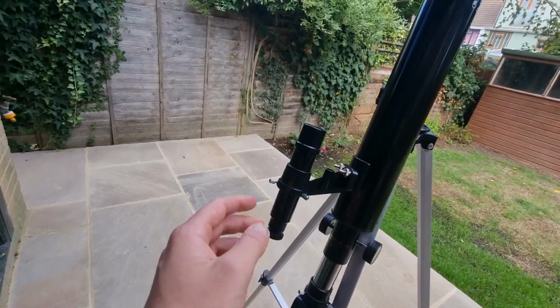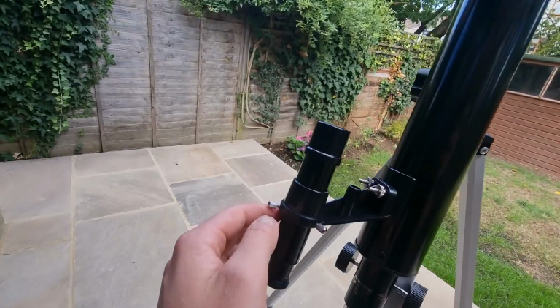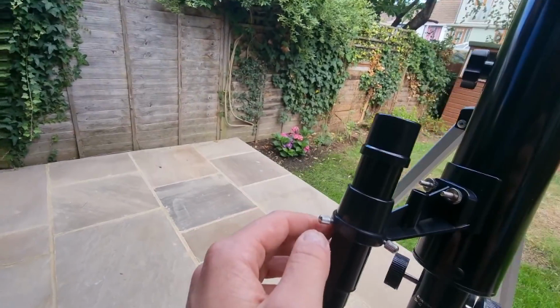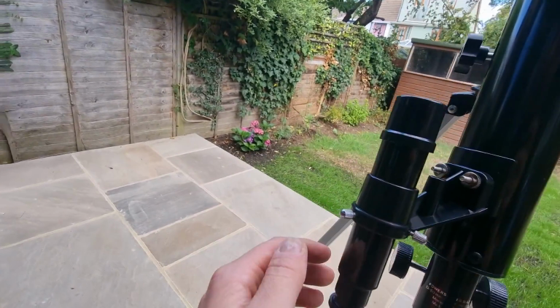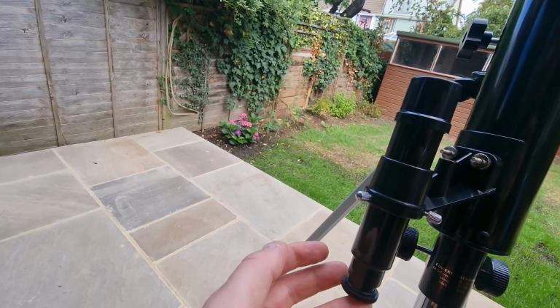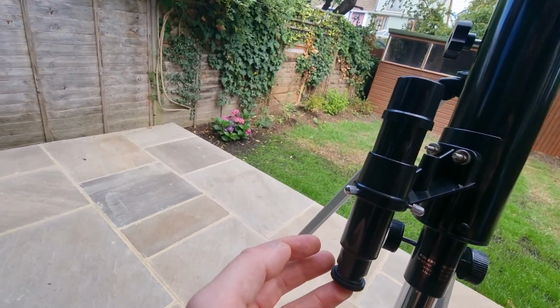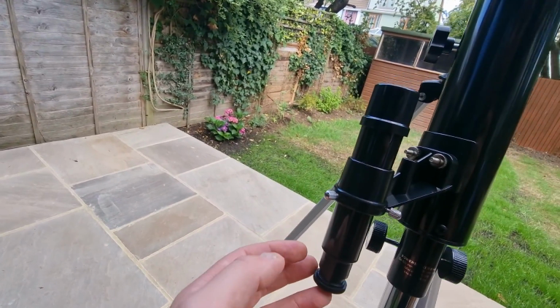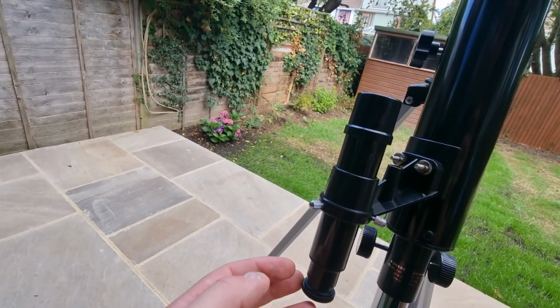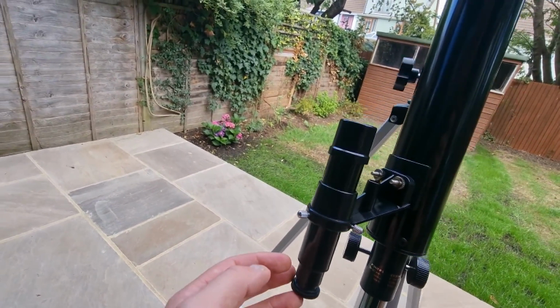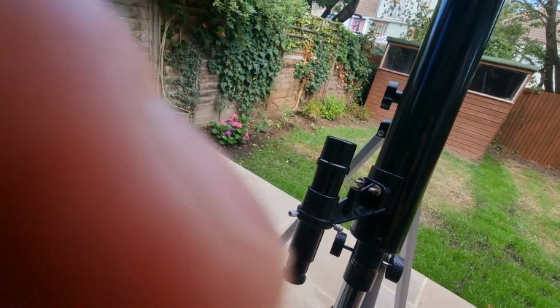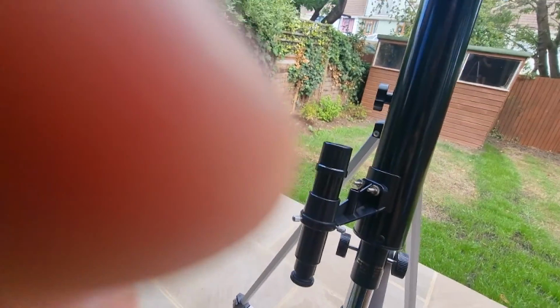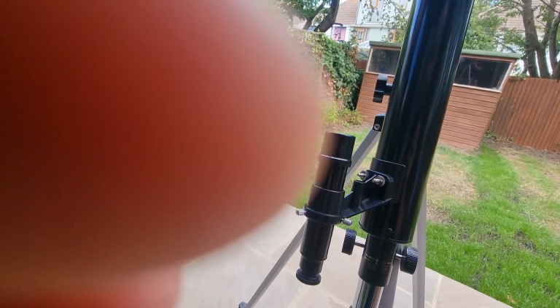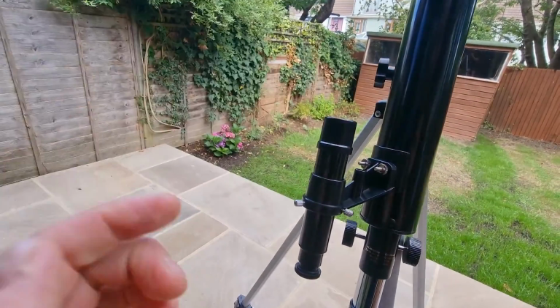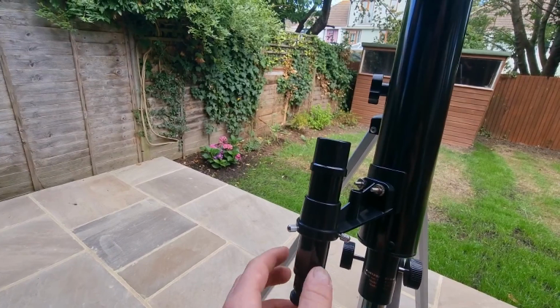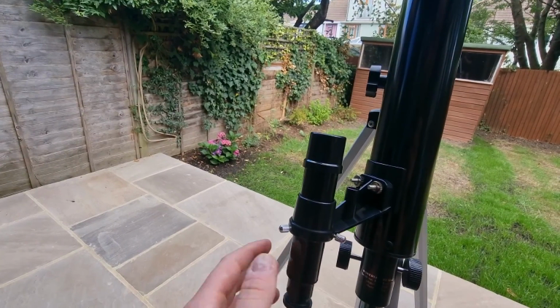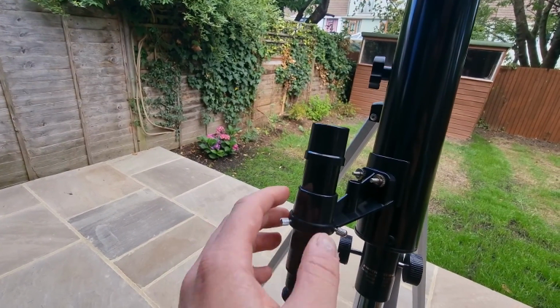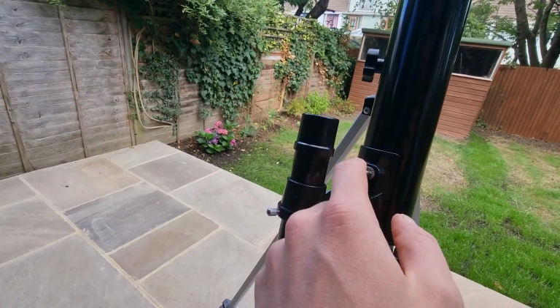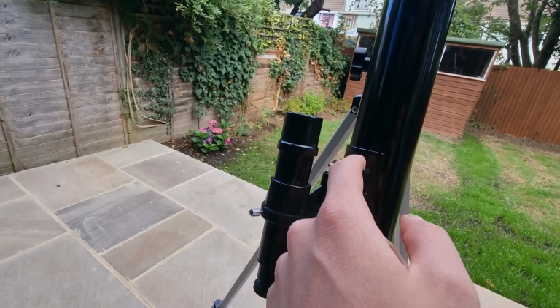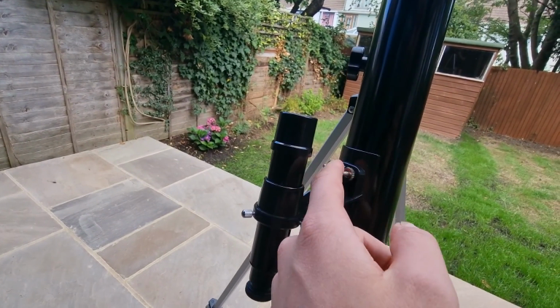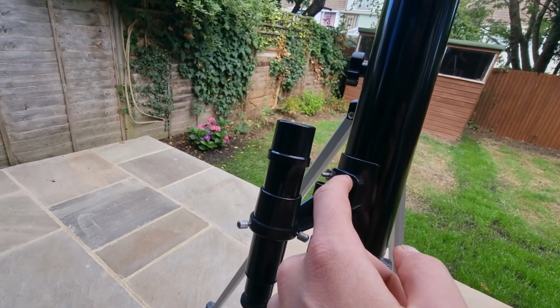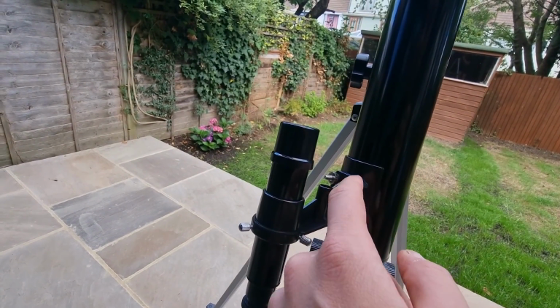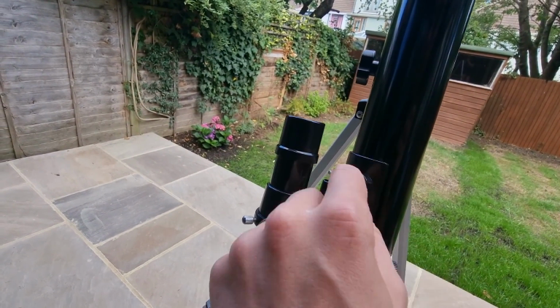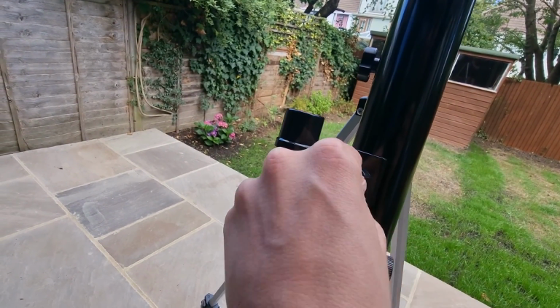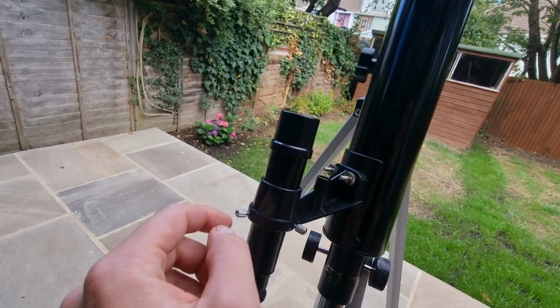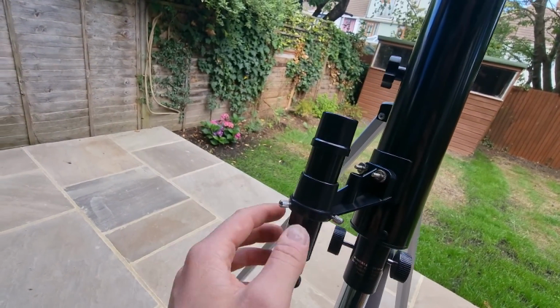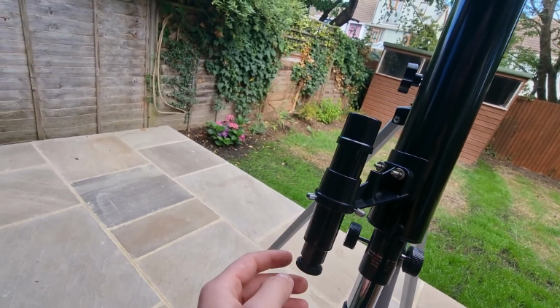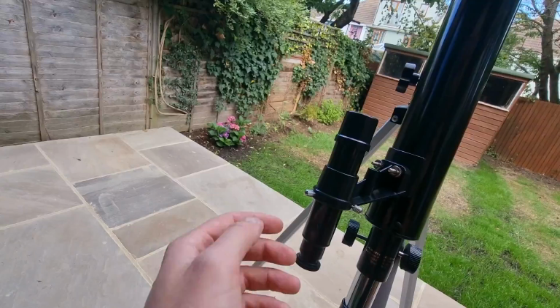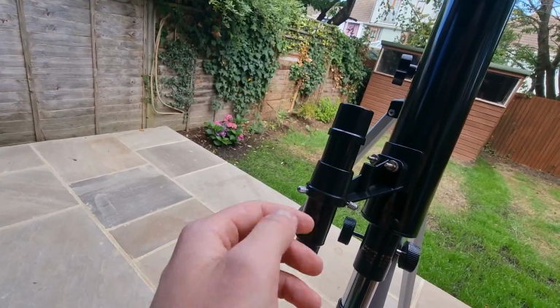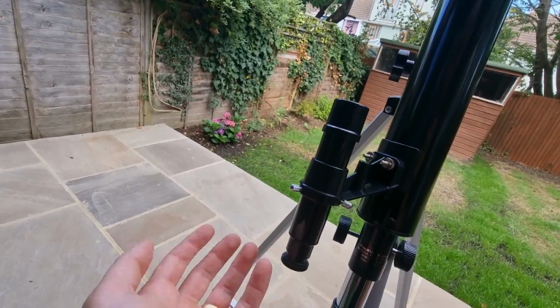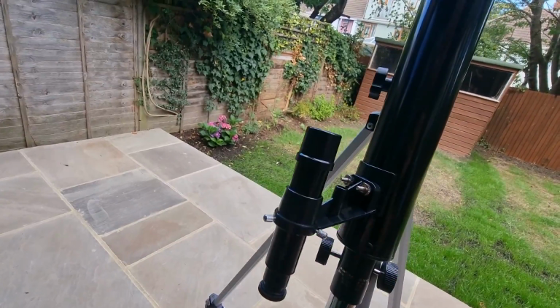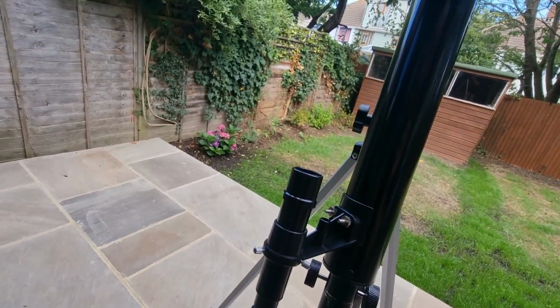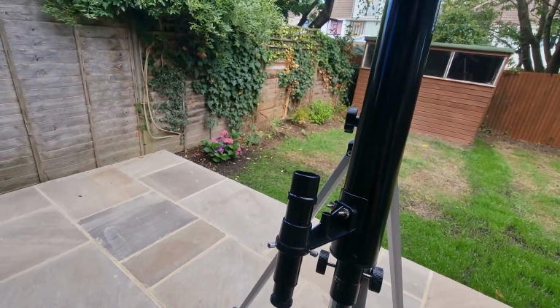This is the finder scope, which is very useful for quickly identifying things in the sky. You attach it with the same screw concept and you can use it straight away.